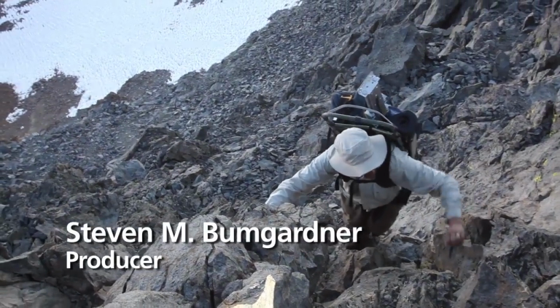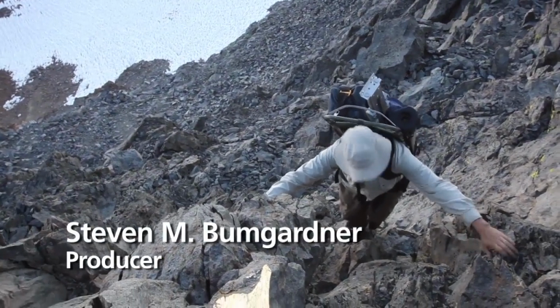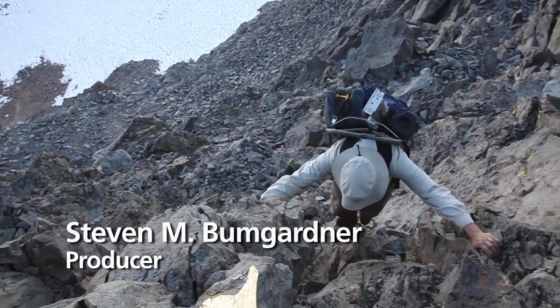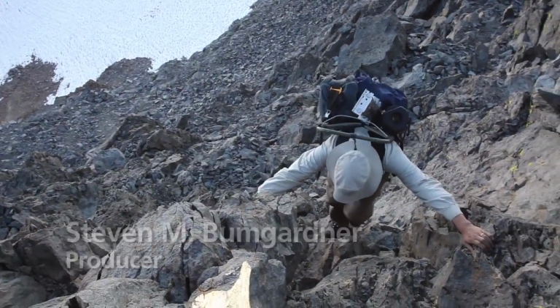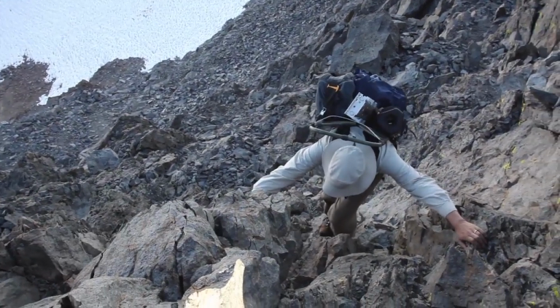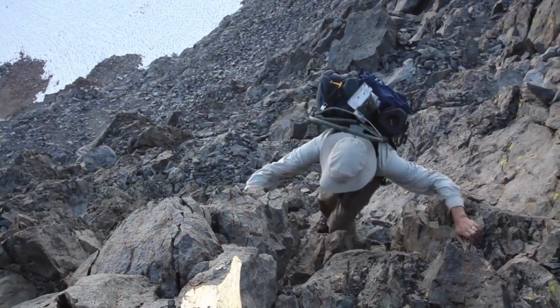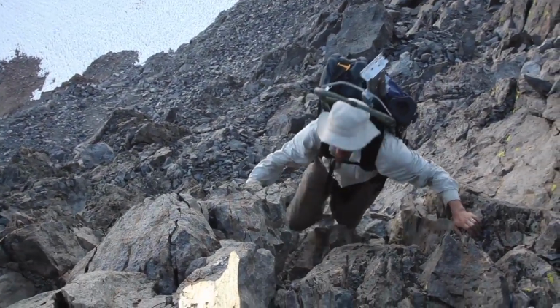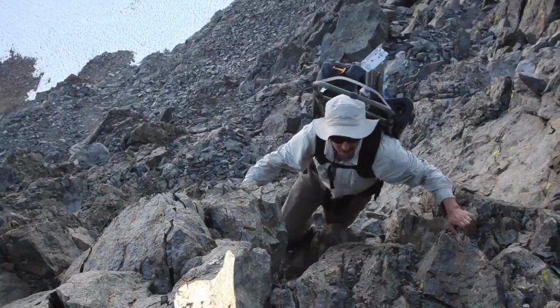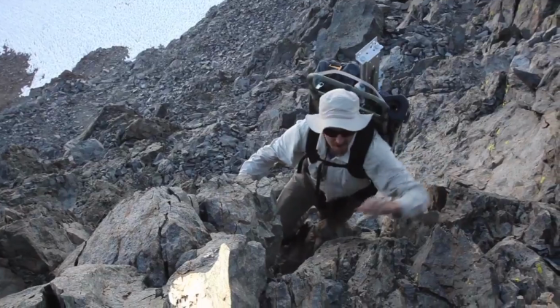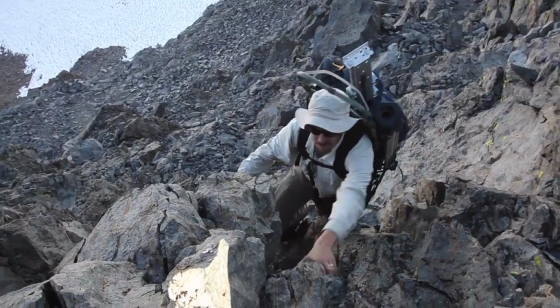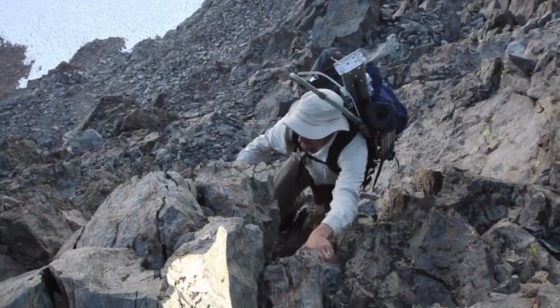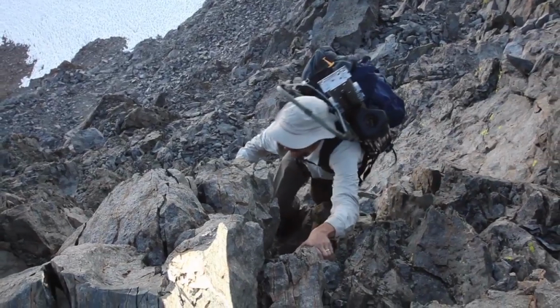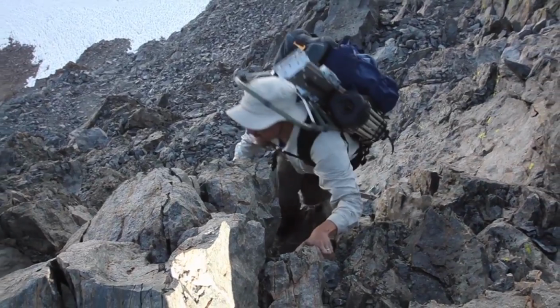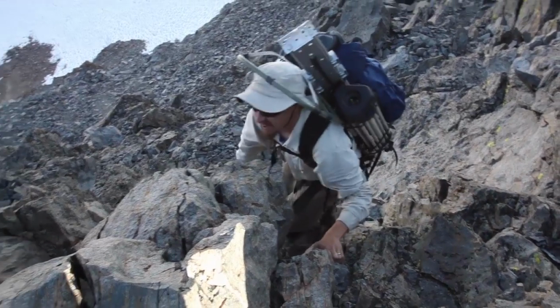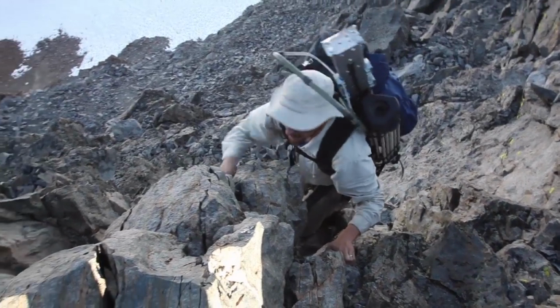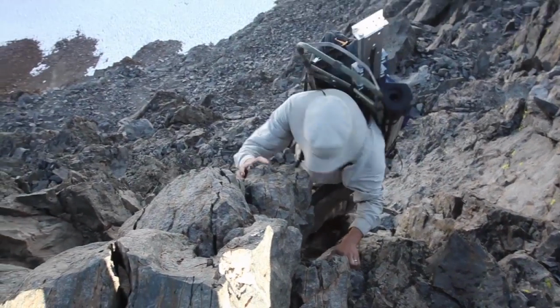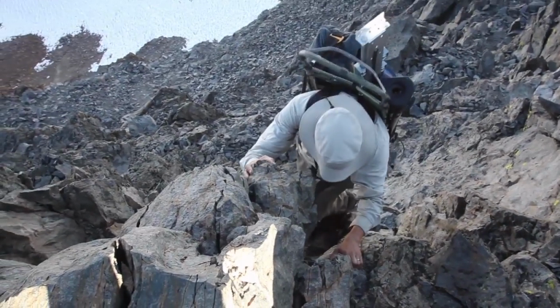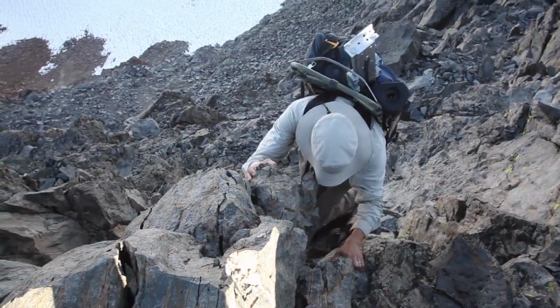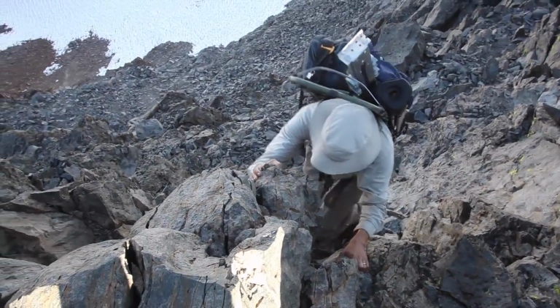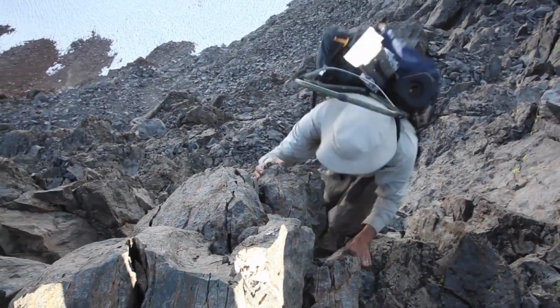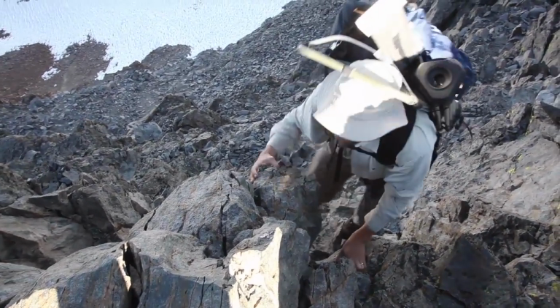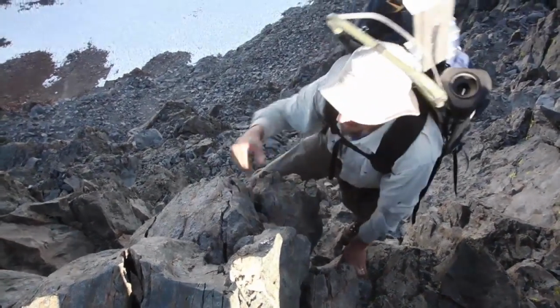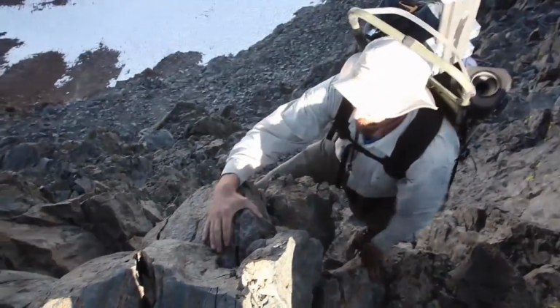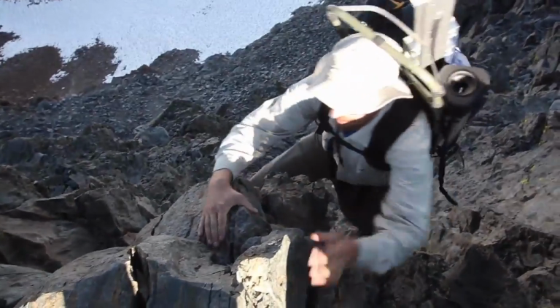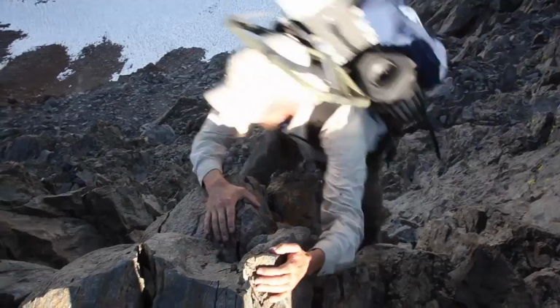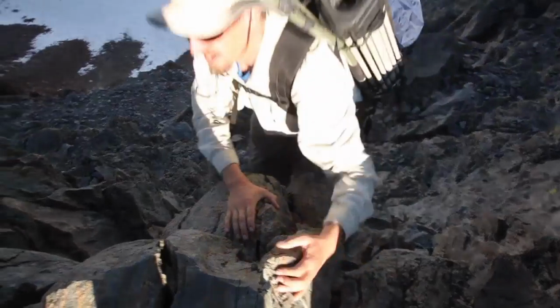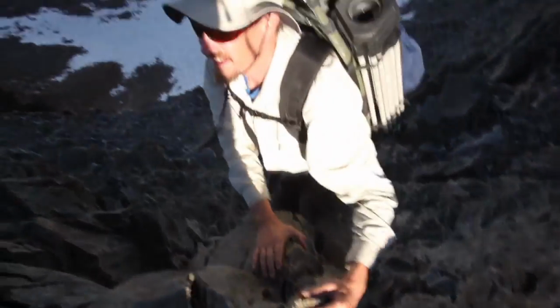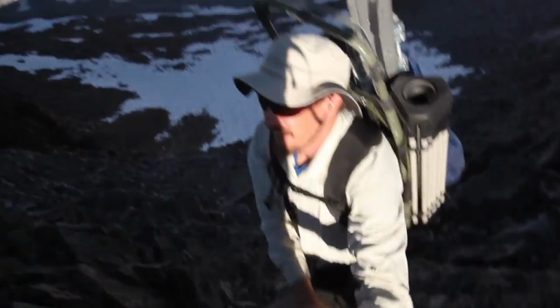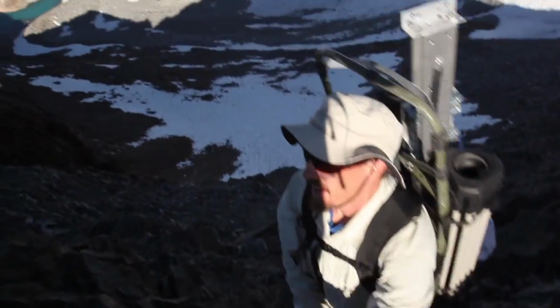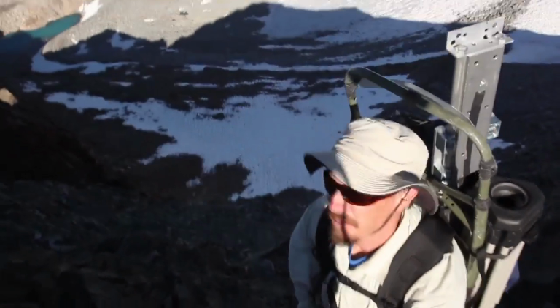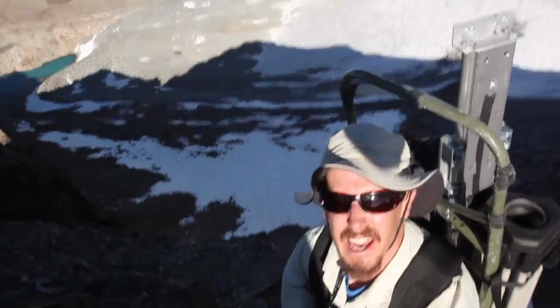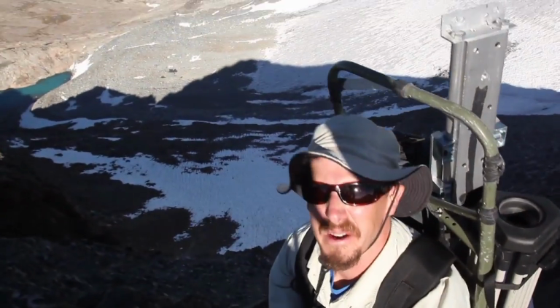Most visitors don't have the time, the motivation, or the ability to get to places like this — so that's why we bring the camera up here.